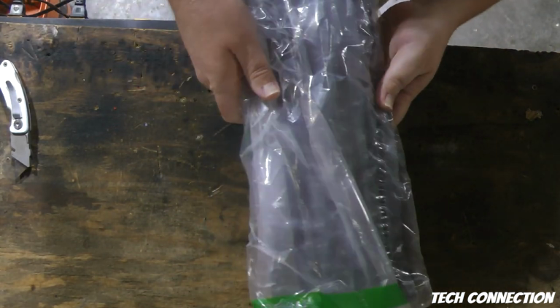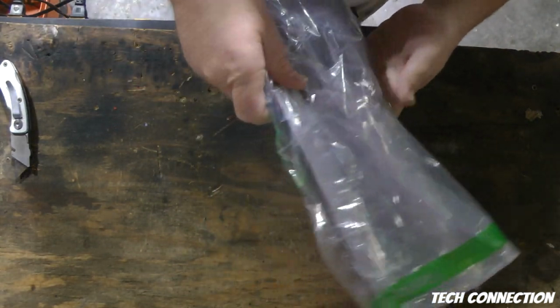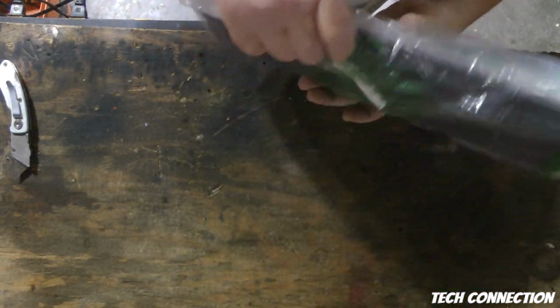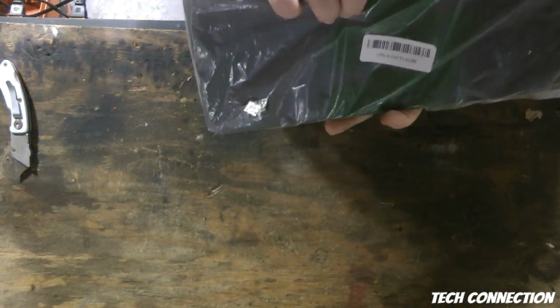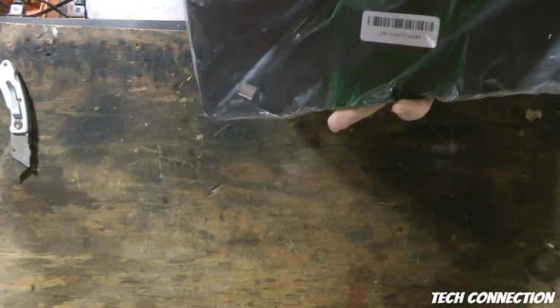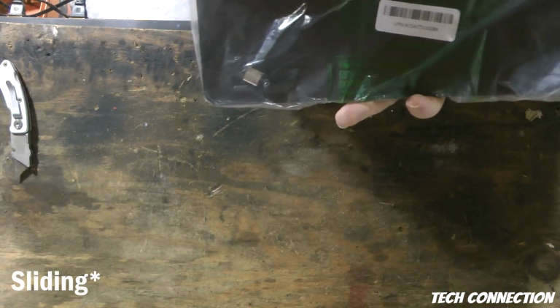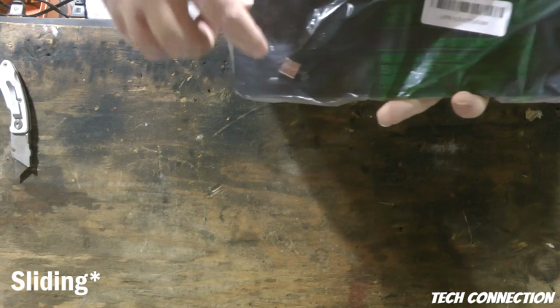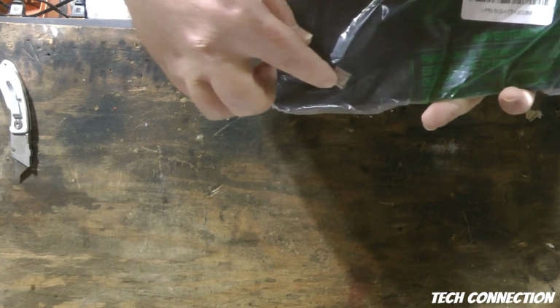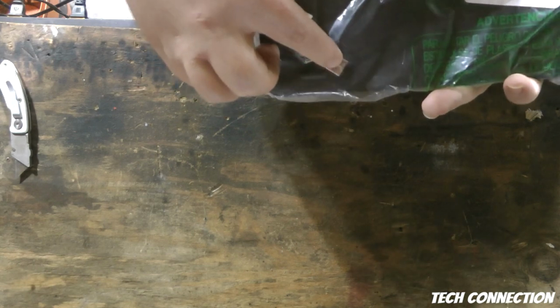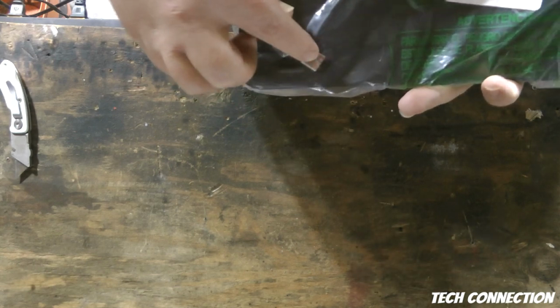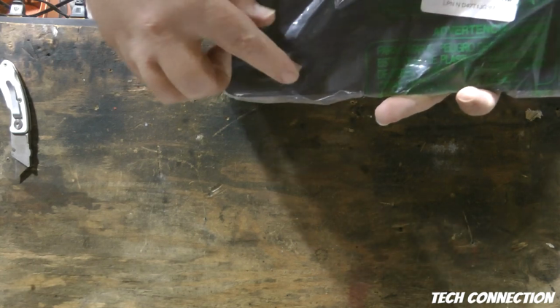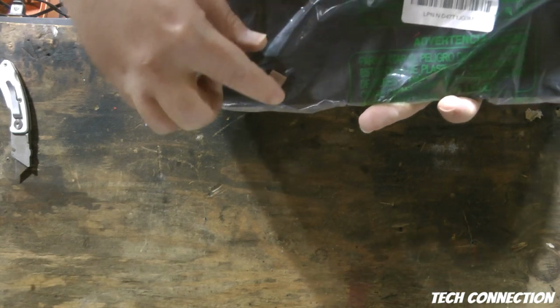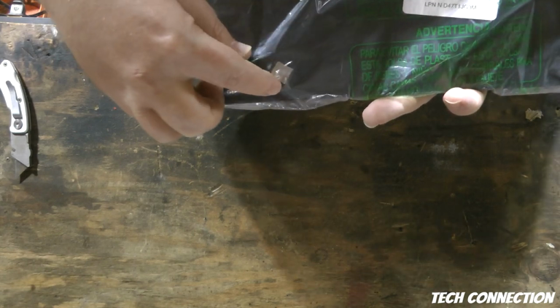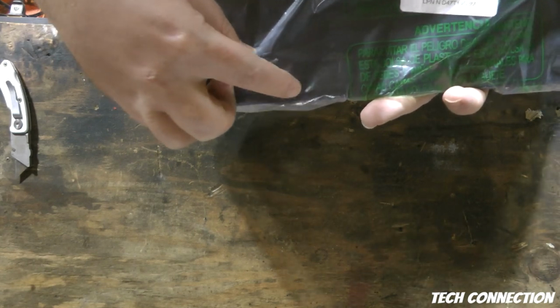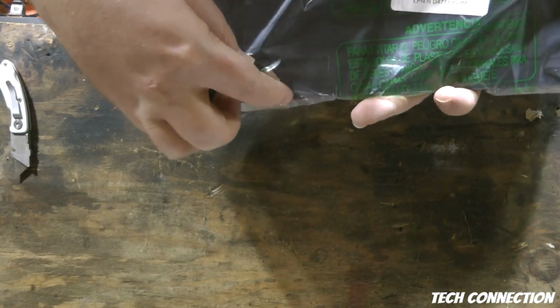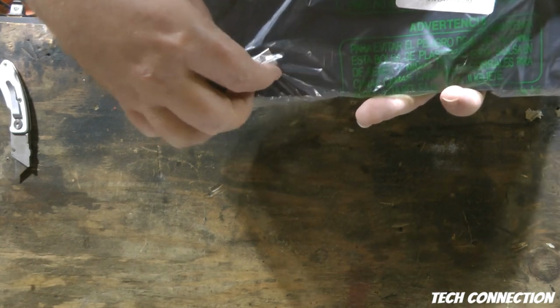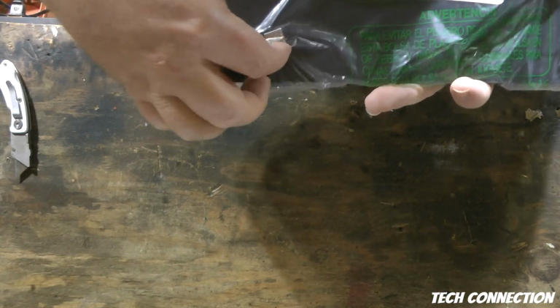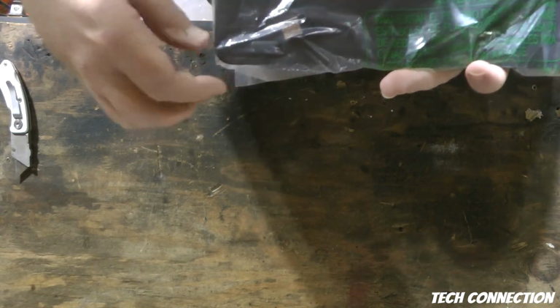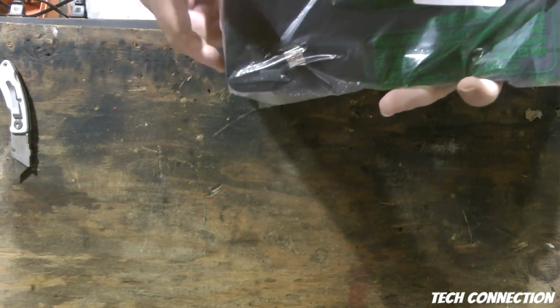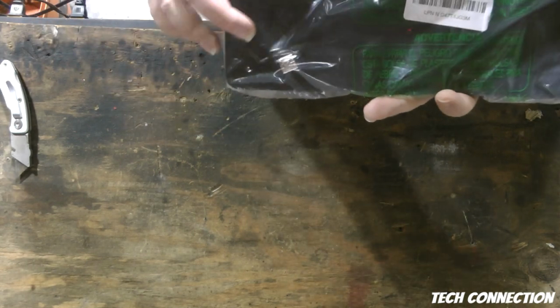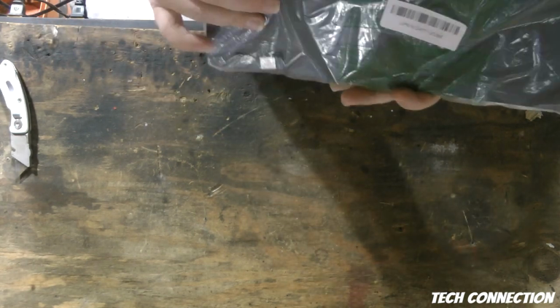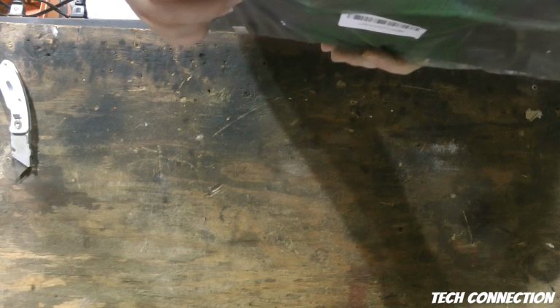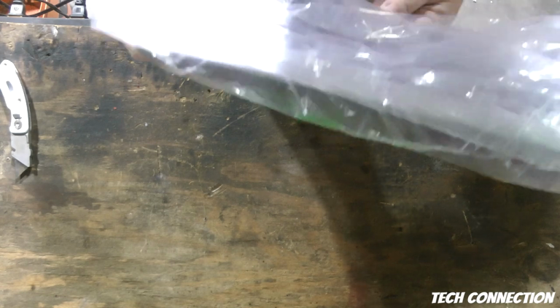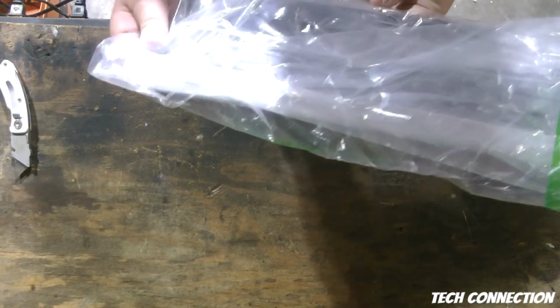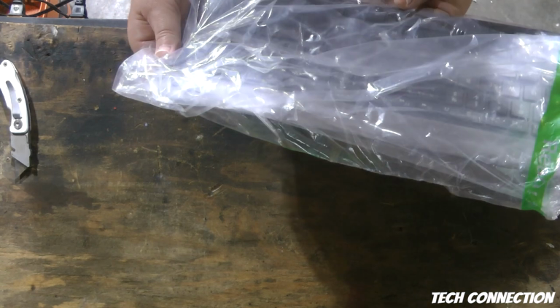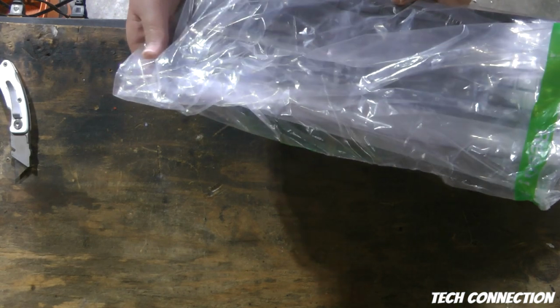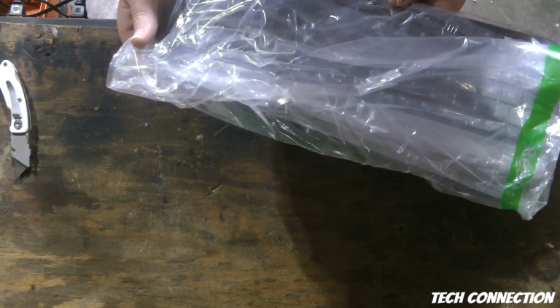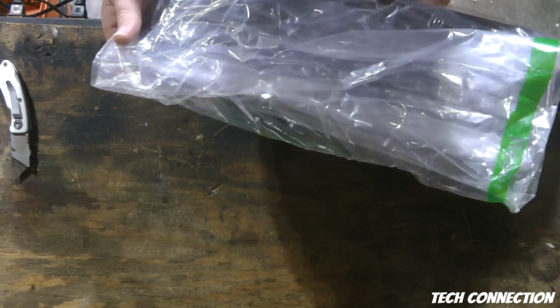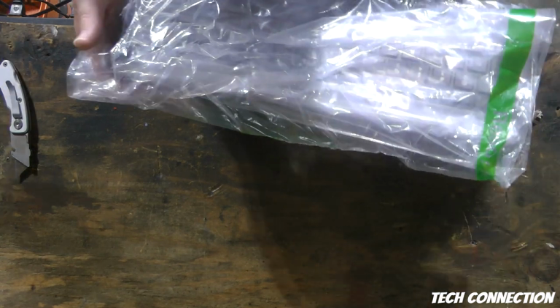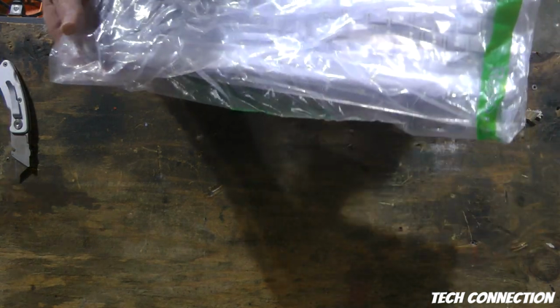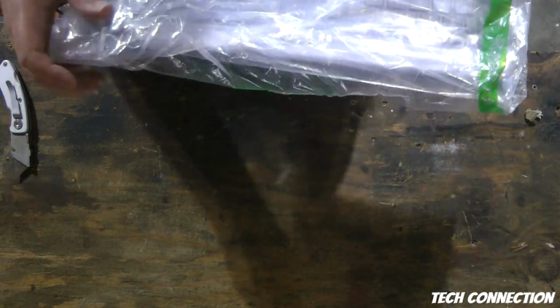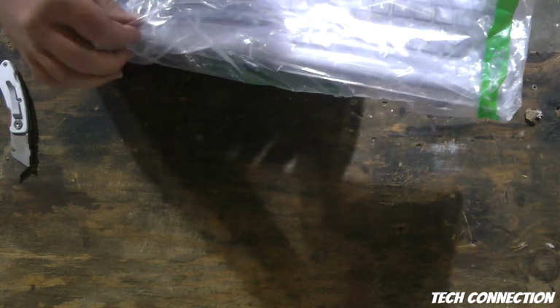I was hearing something kind of rolling around up in here. It's actually the USB dongle. This right here feels like a really really thin keyboard.